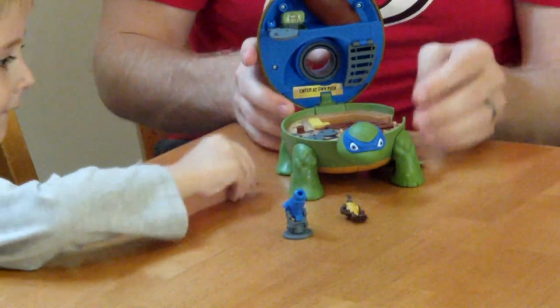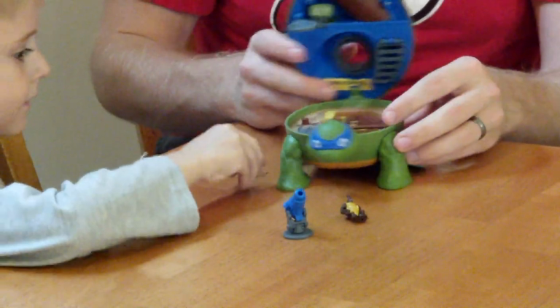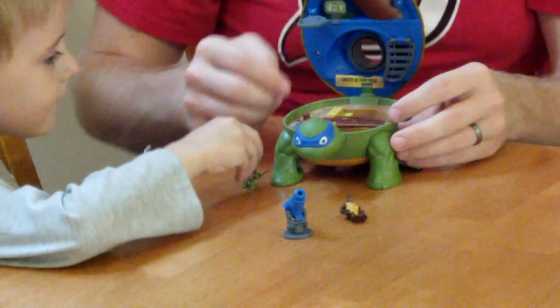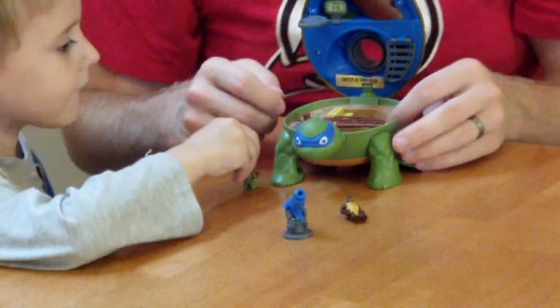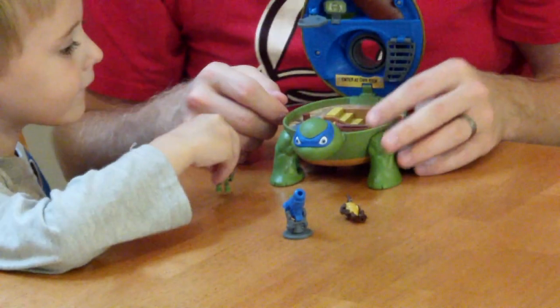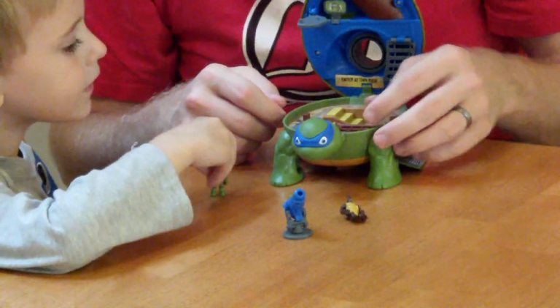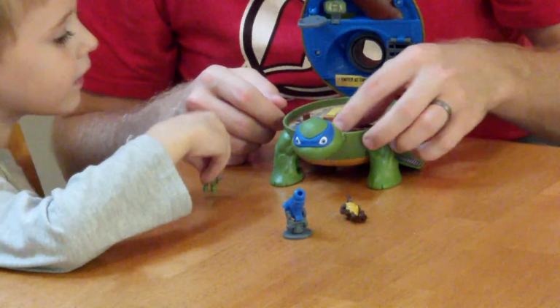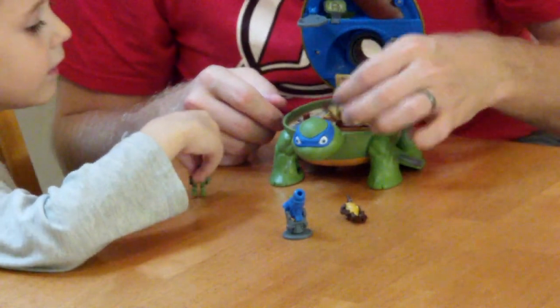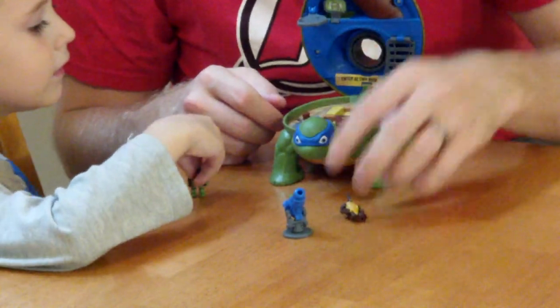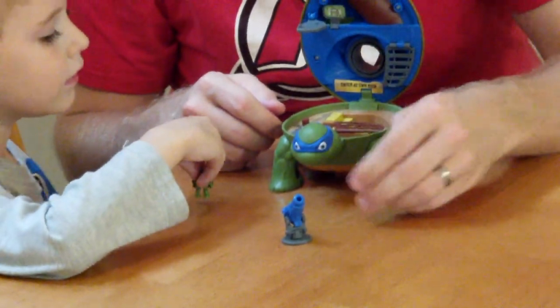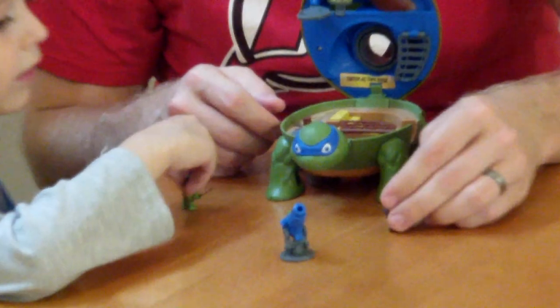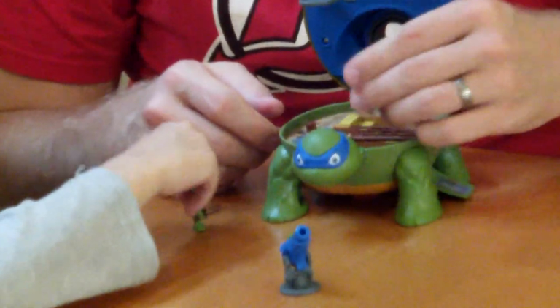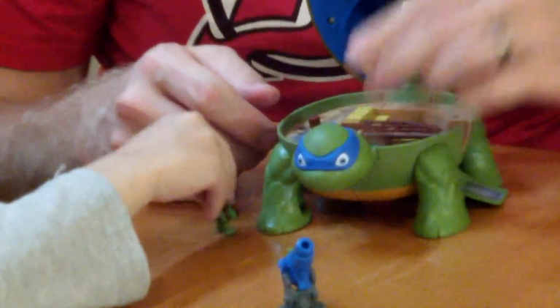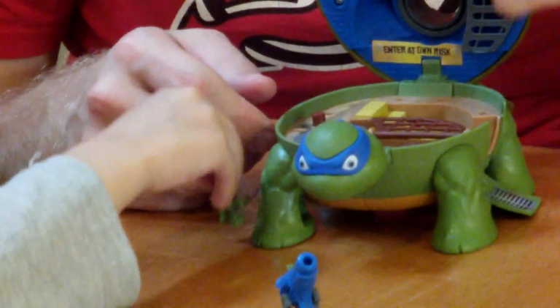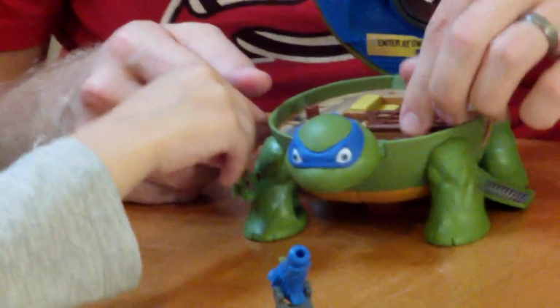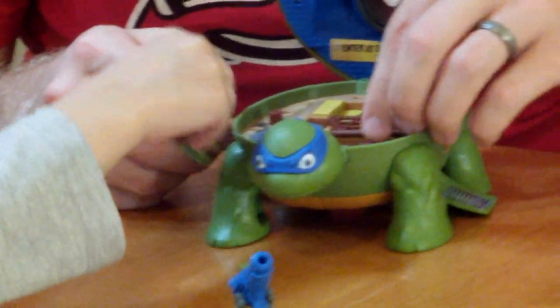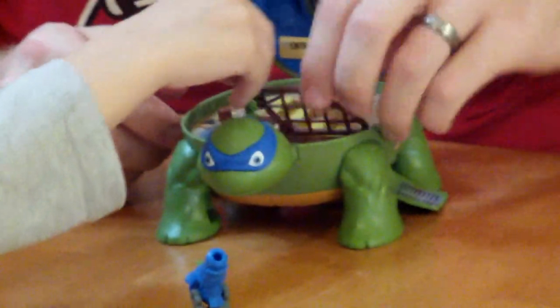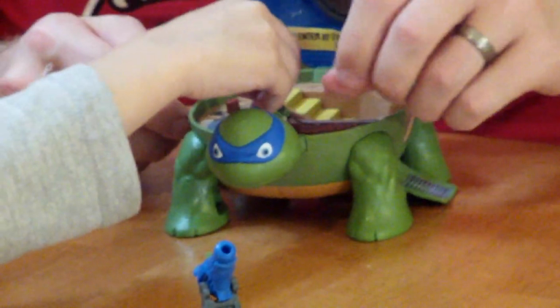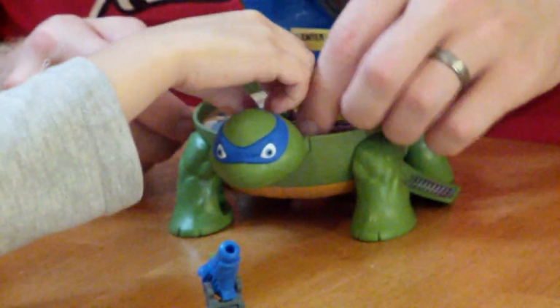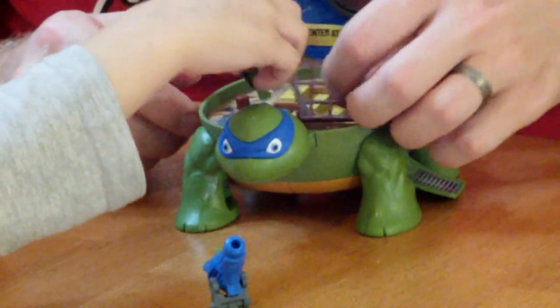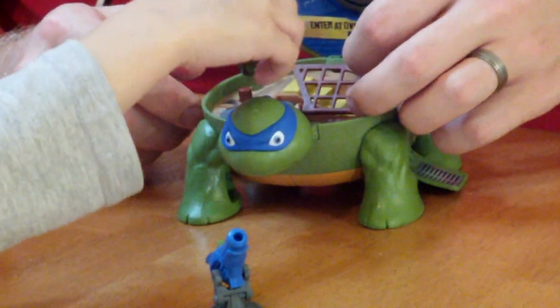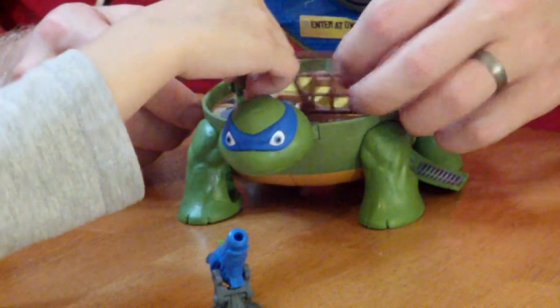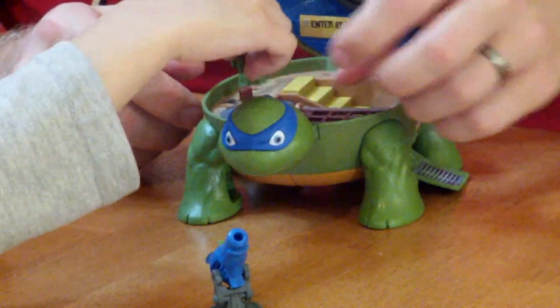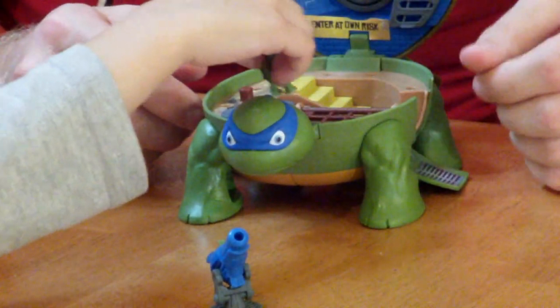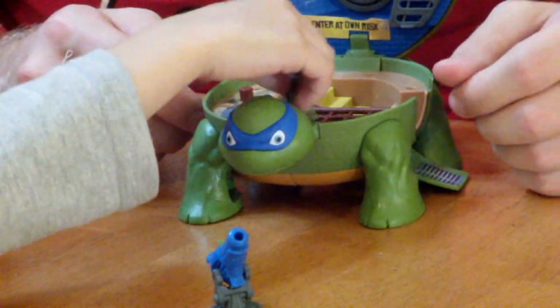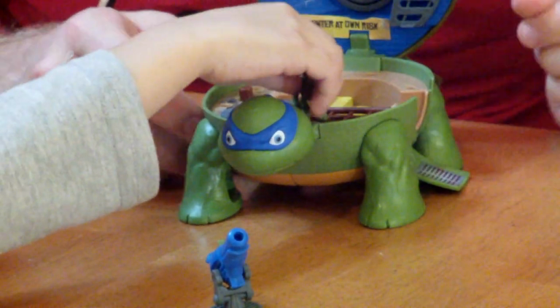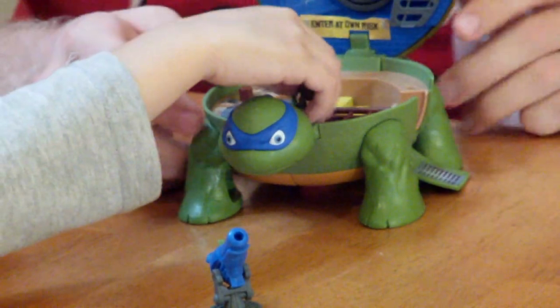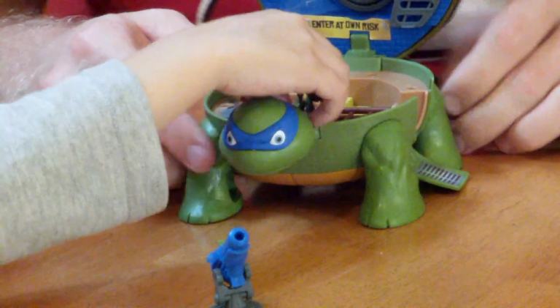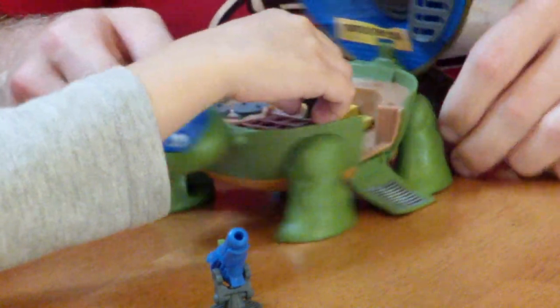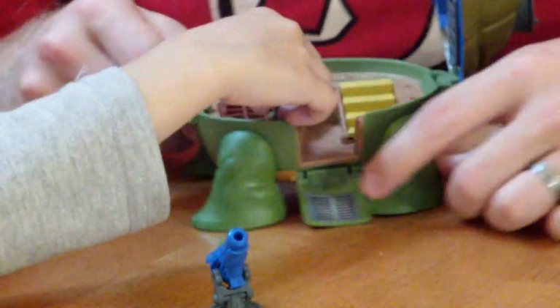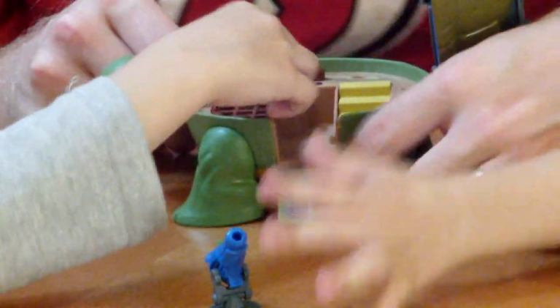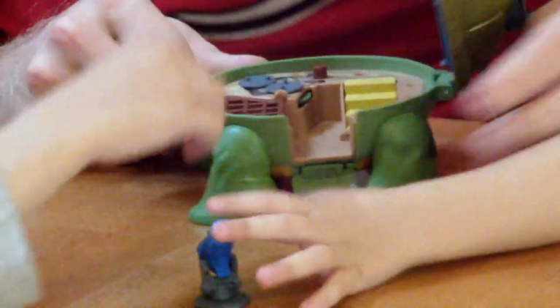It has a trap door here so you can put your Cockroach Terminator in jail when he's being a bad boy. But not Leo, right? Leo's not. It comes with these little stairs here.